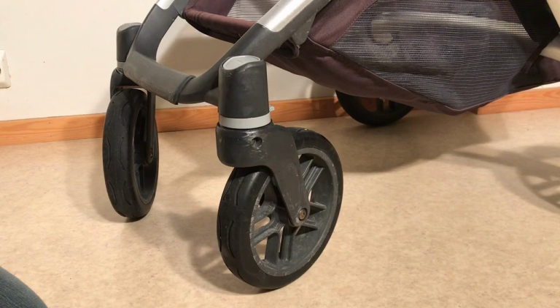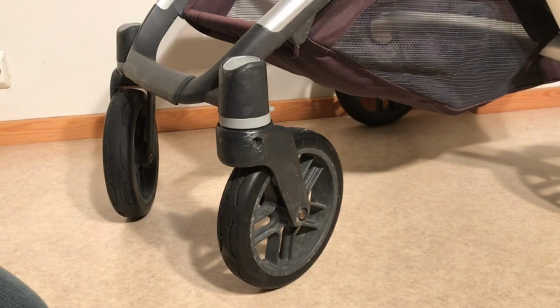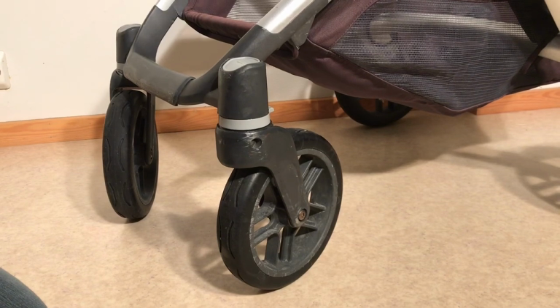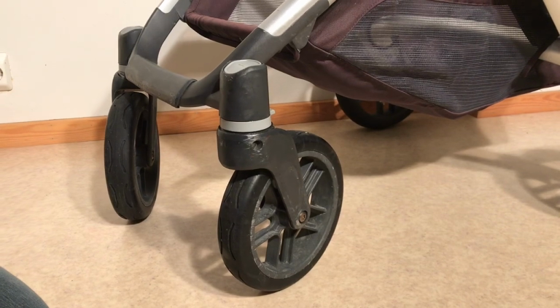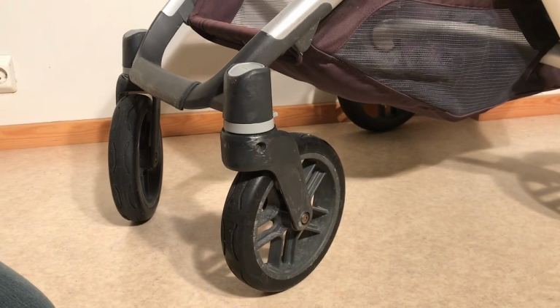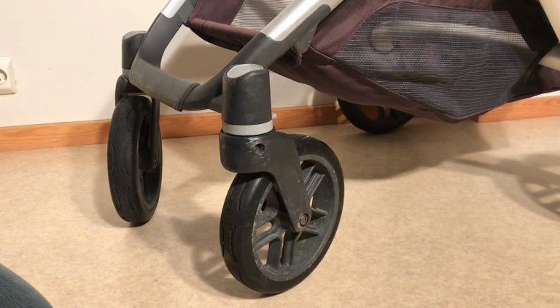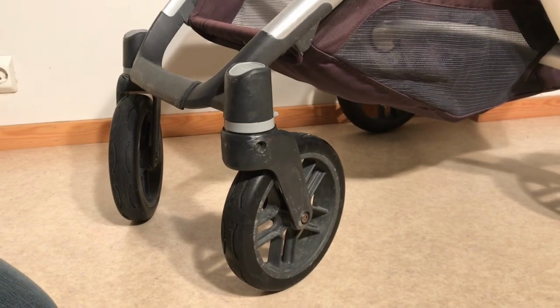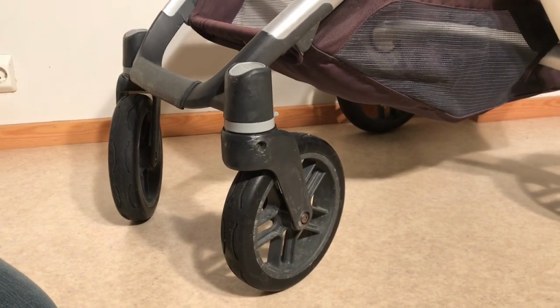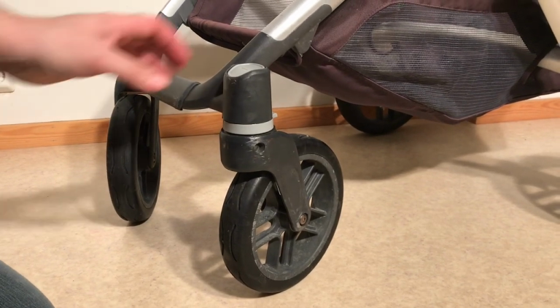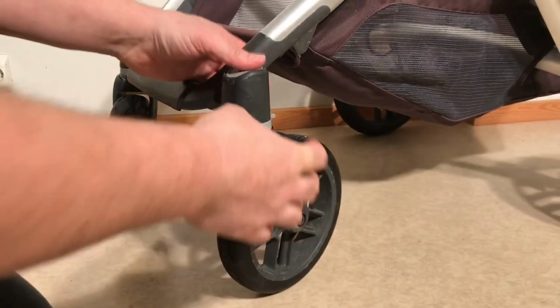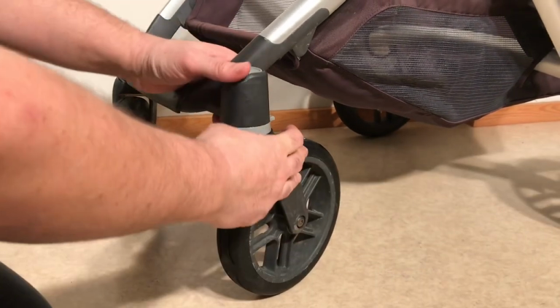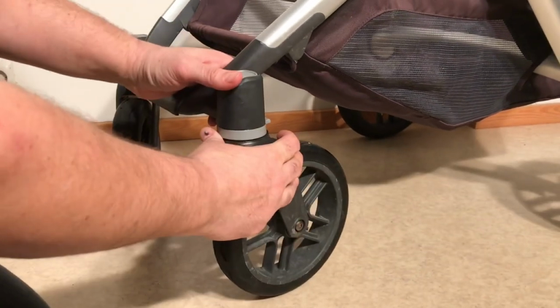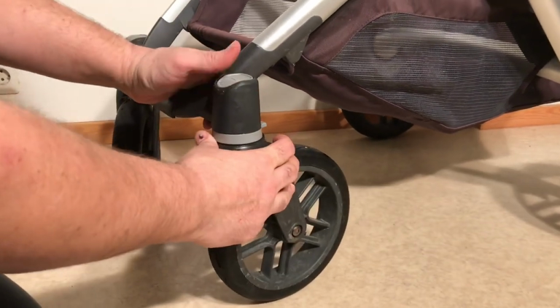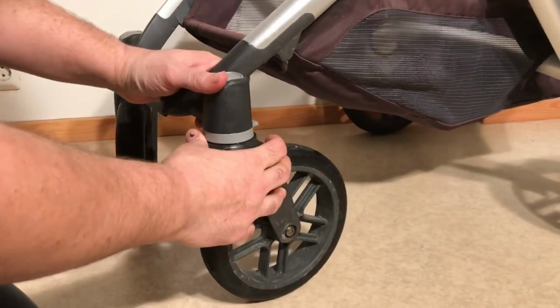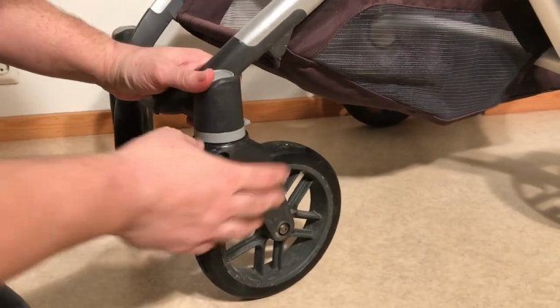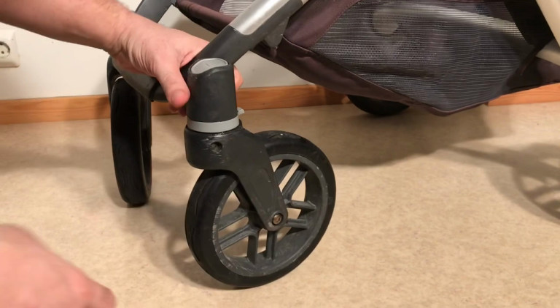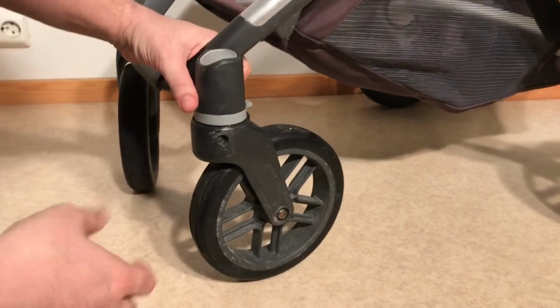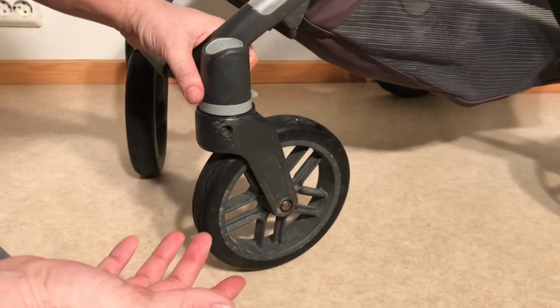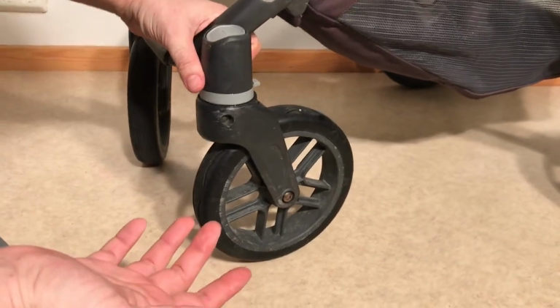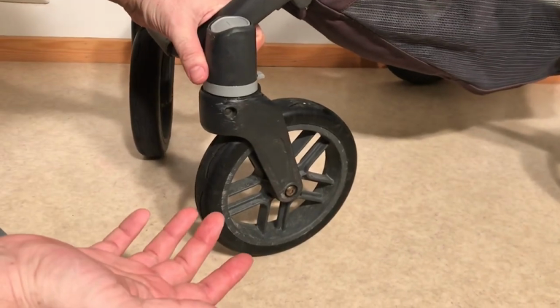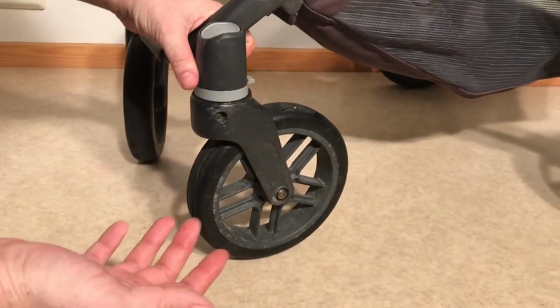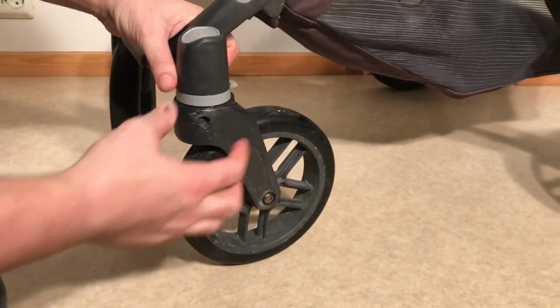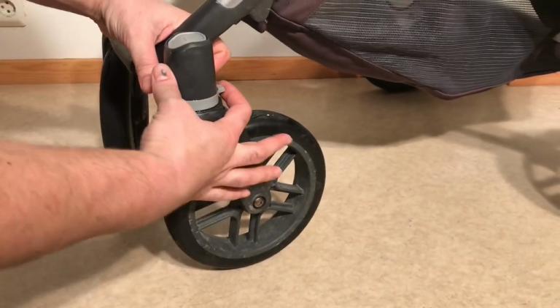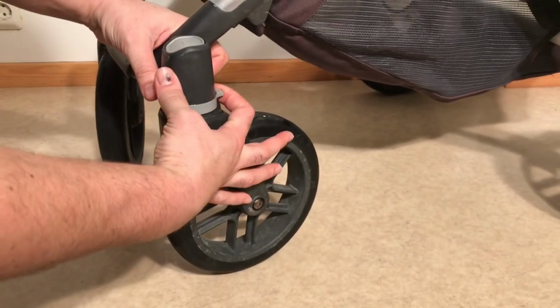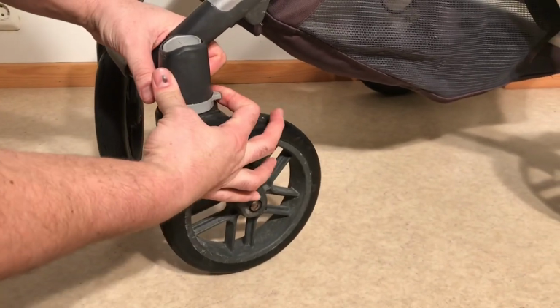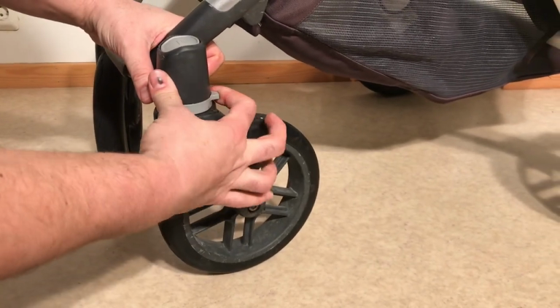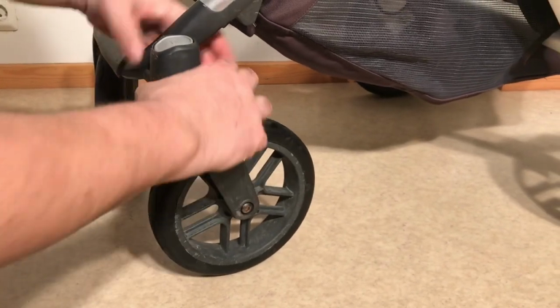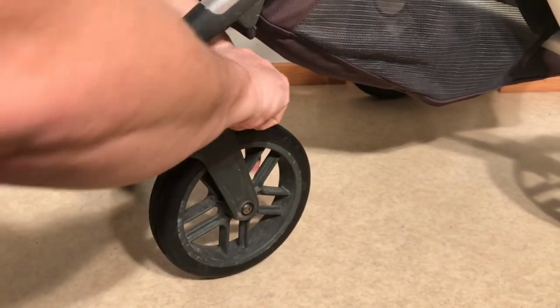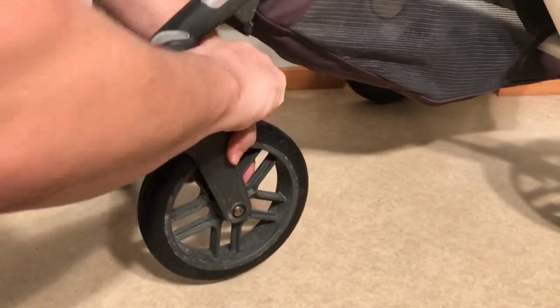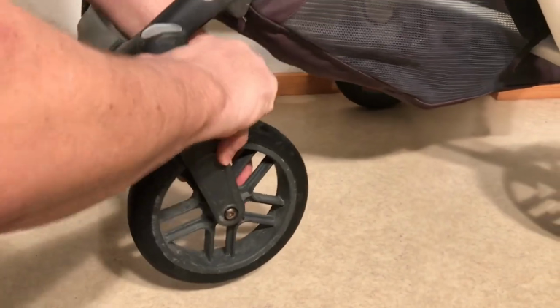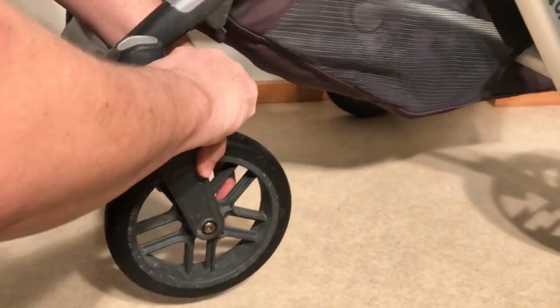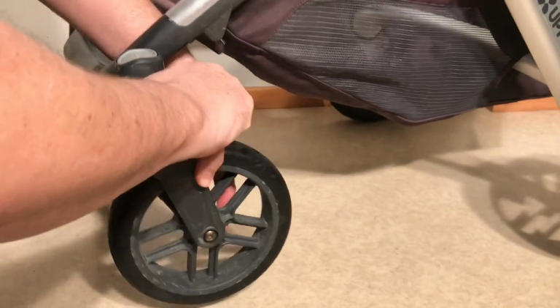This is an UPPAbaby Vista and today we're going to show you what to do when the front wheels will not detach from the stroller. Normally, in order to detach the front wheels, you just pull this trigger to the side and then you can pull out the wheel.